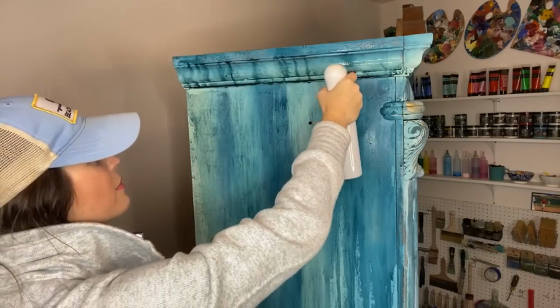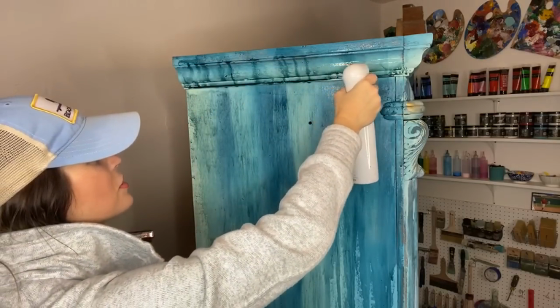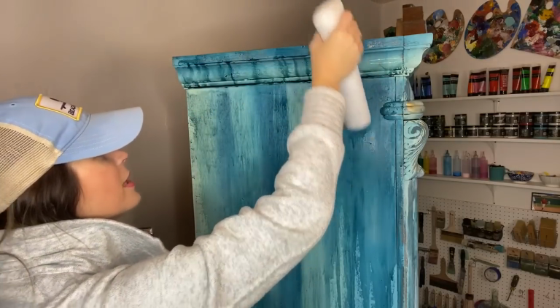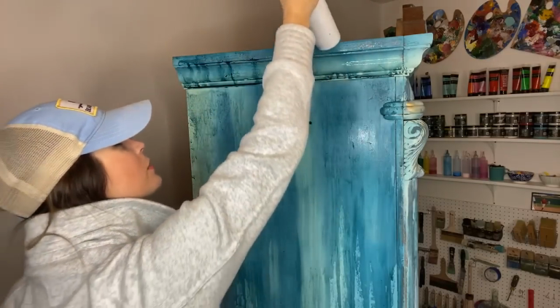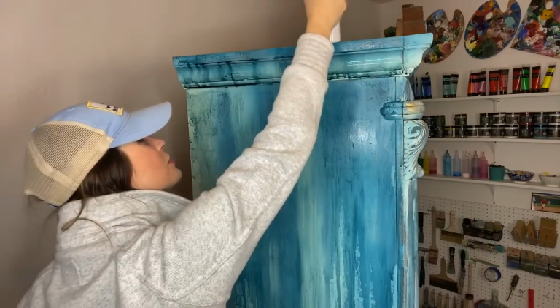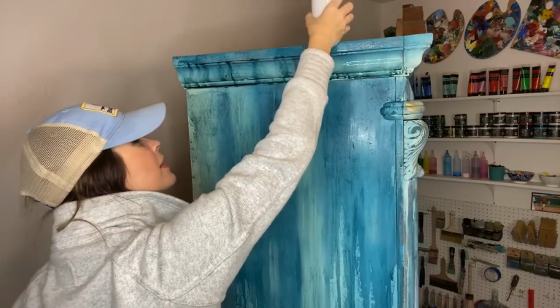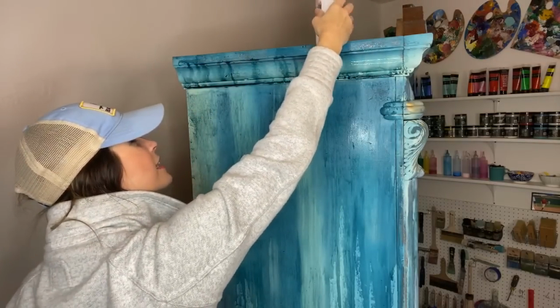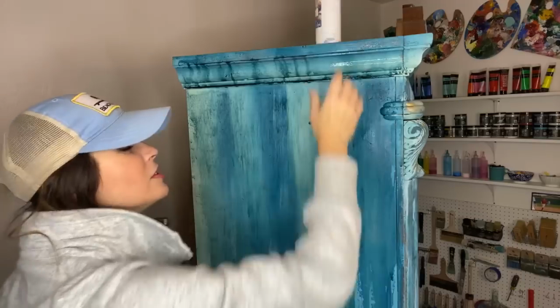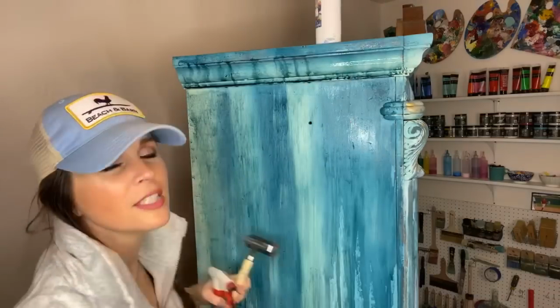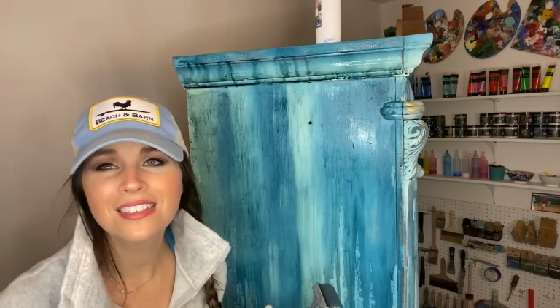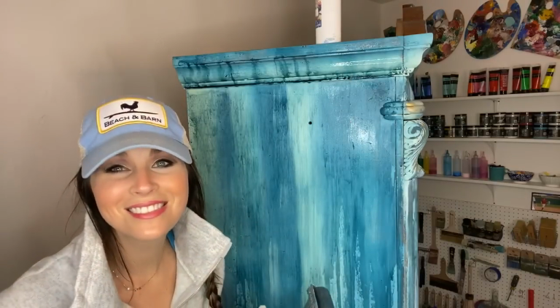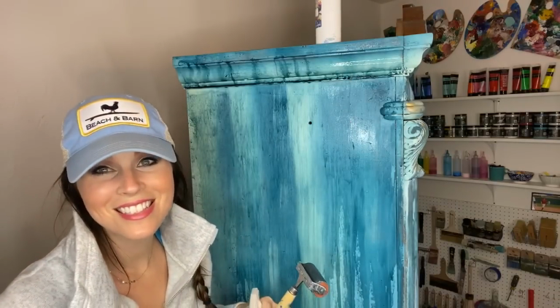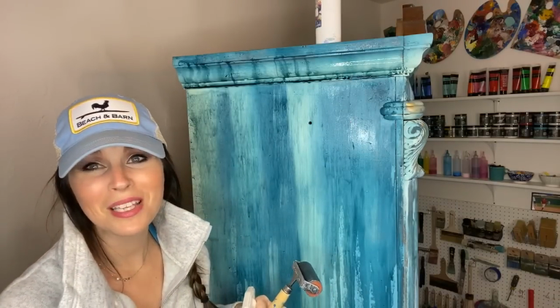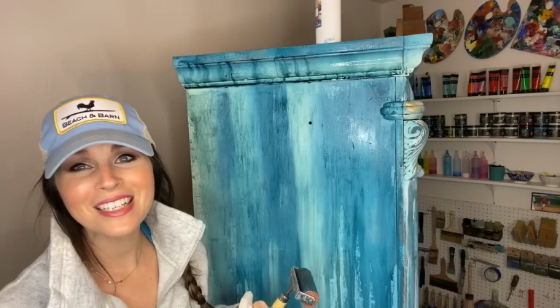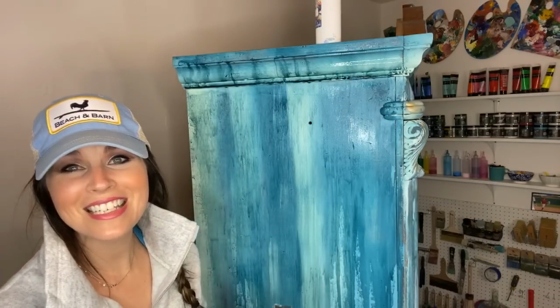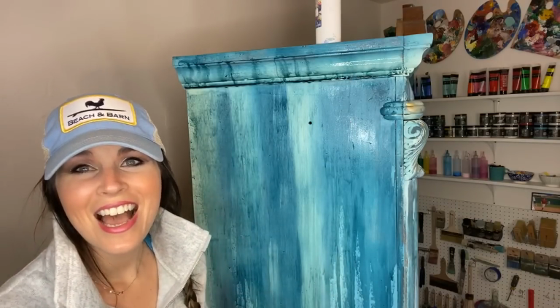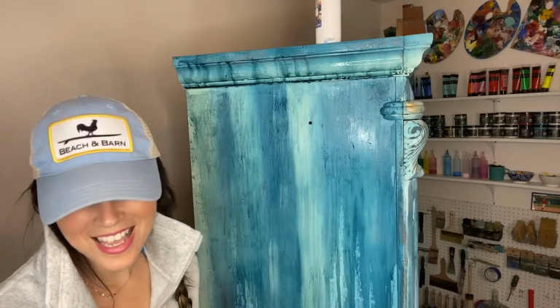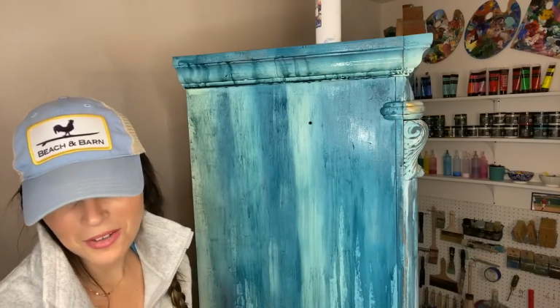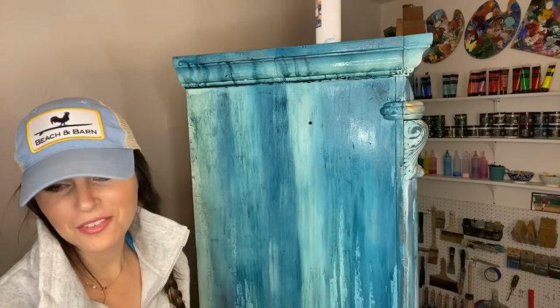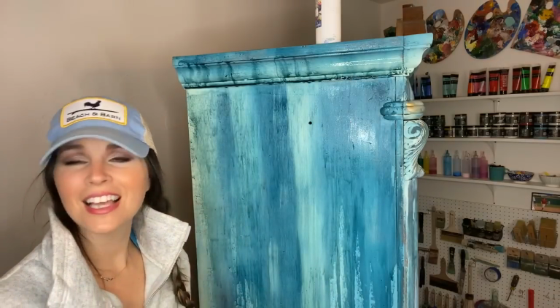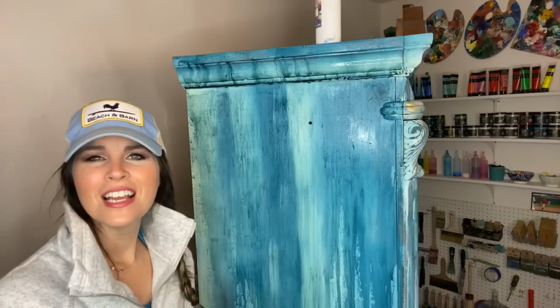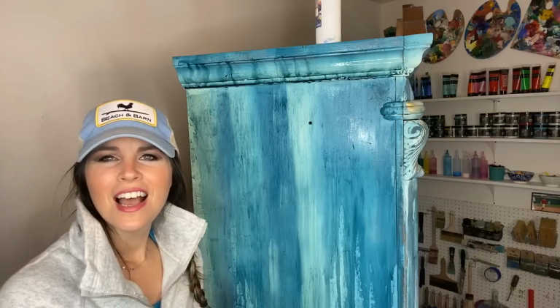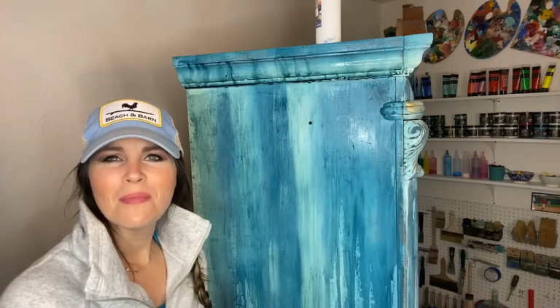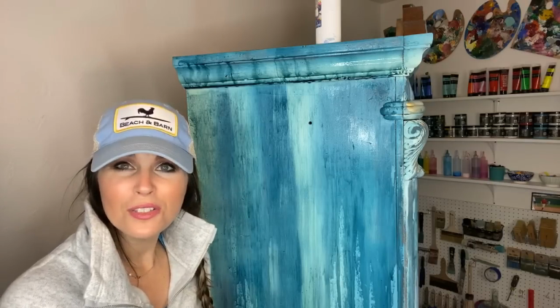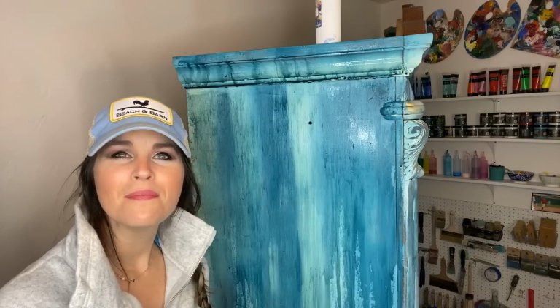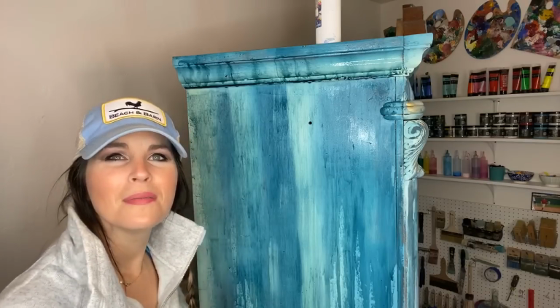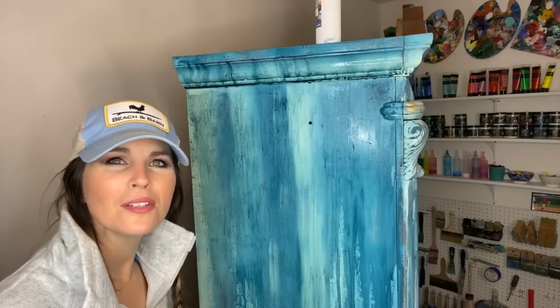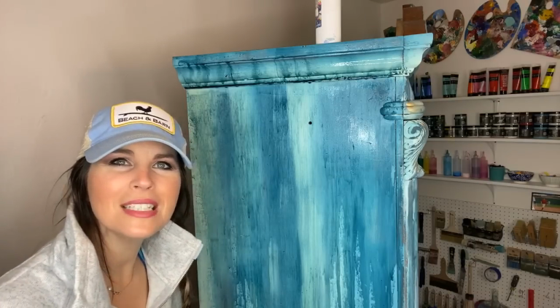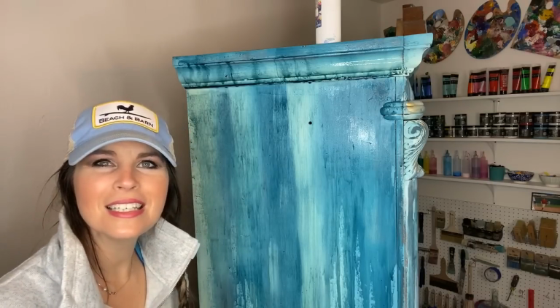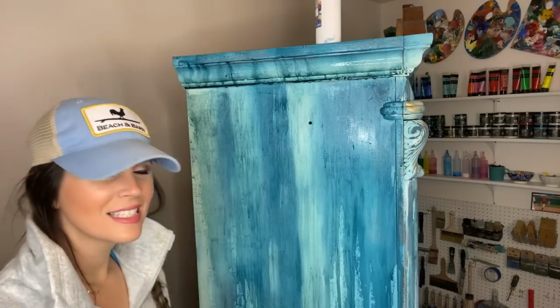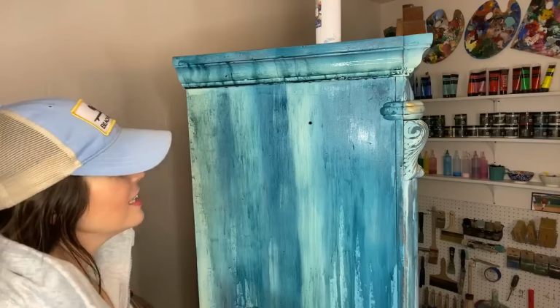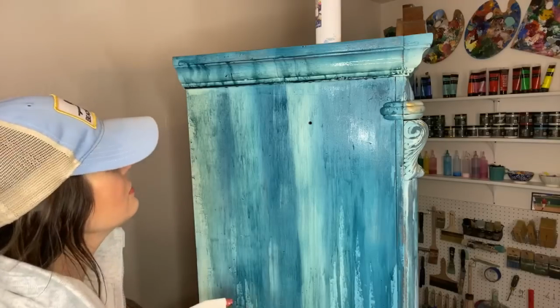That reminds me — tomorrow on Friday Night Live on Facebook, it's going to be a little crazy. I haven't told you yet what we're doing exactly.